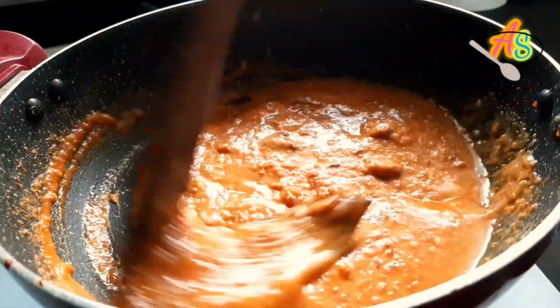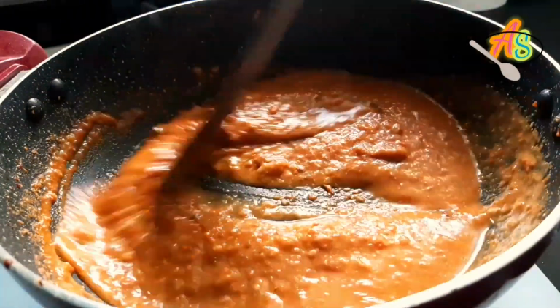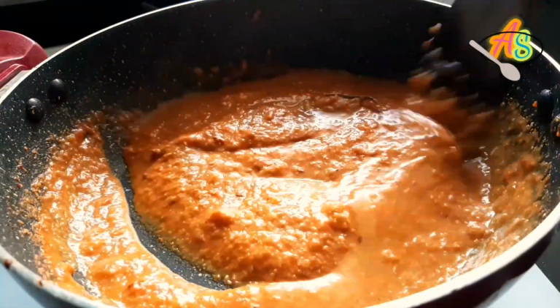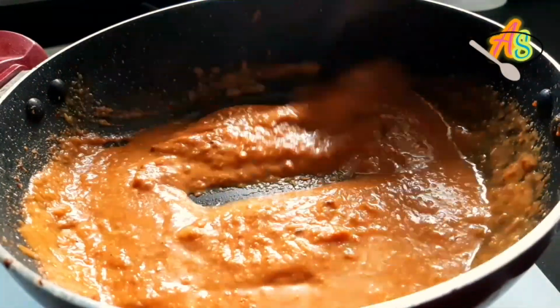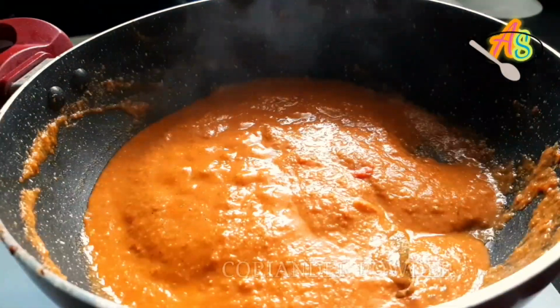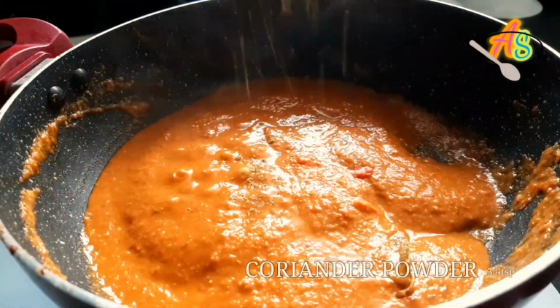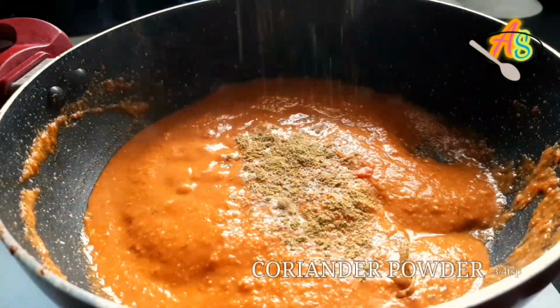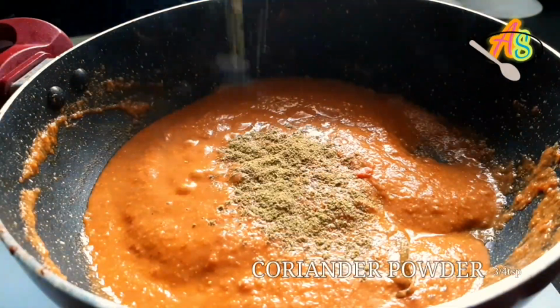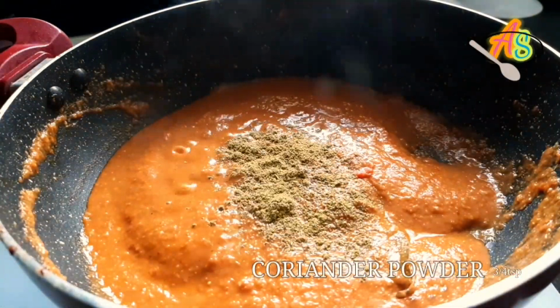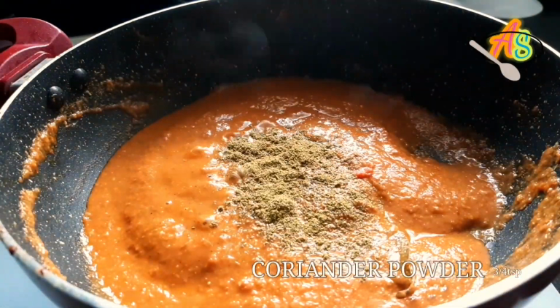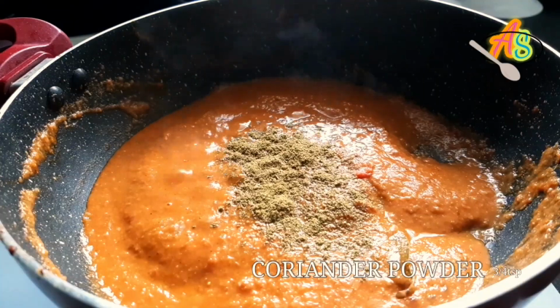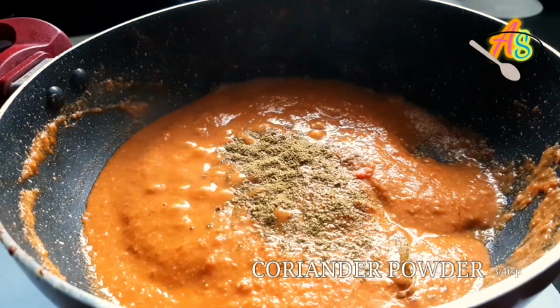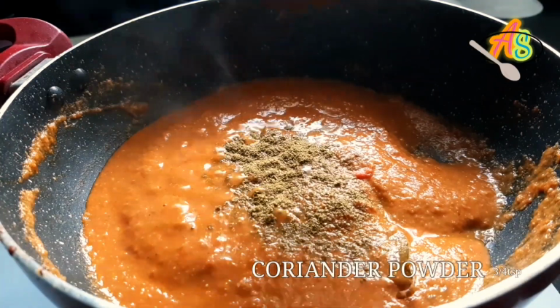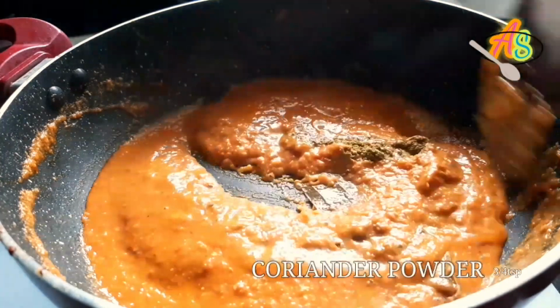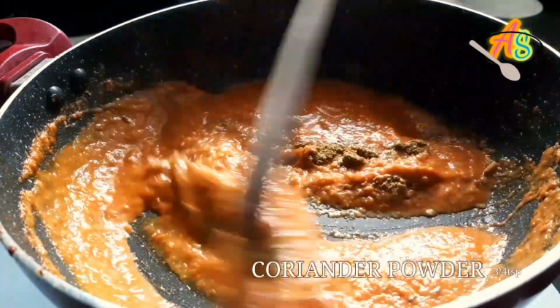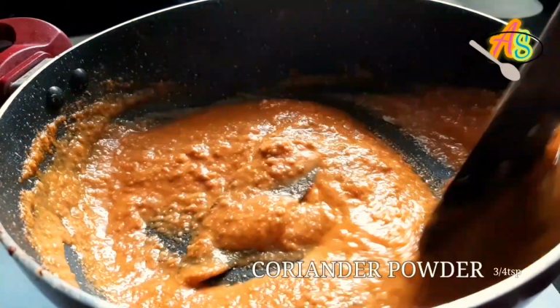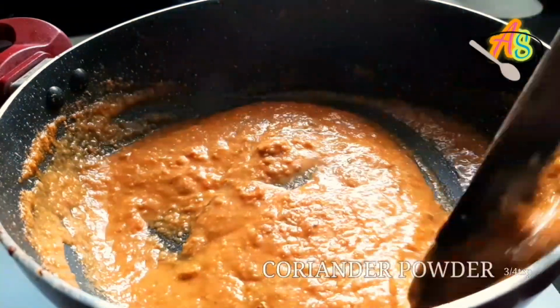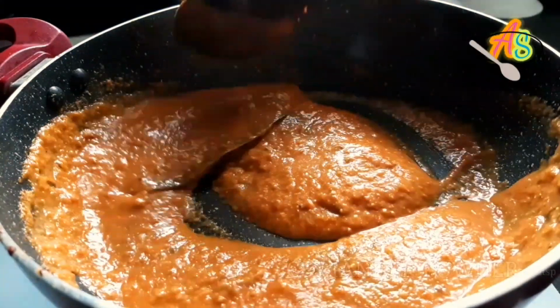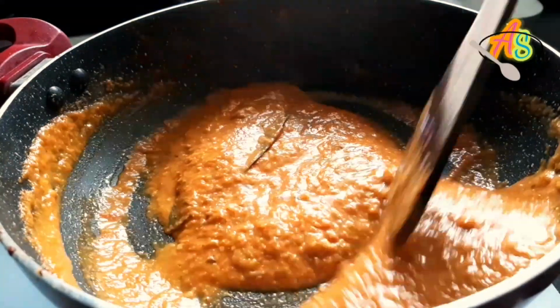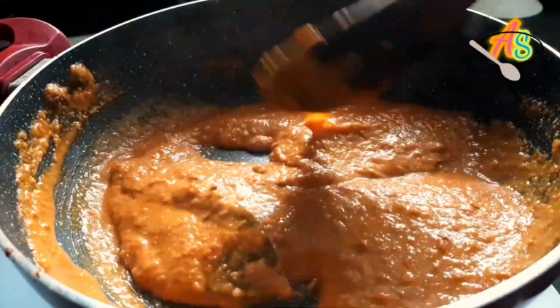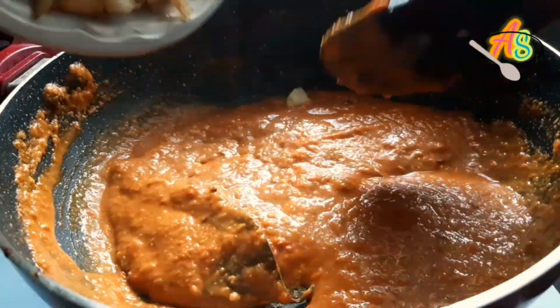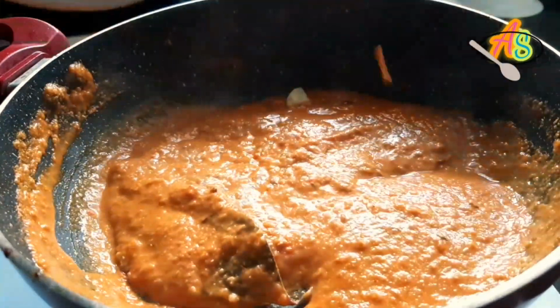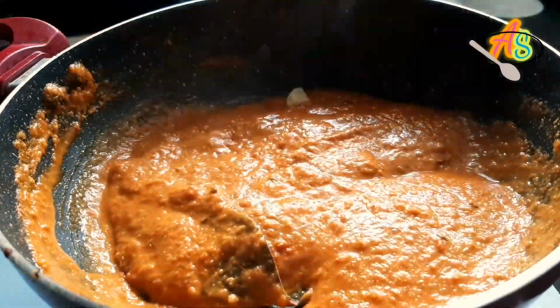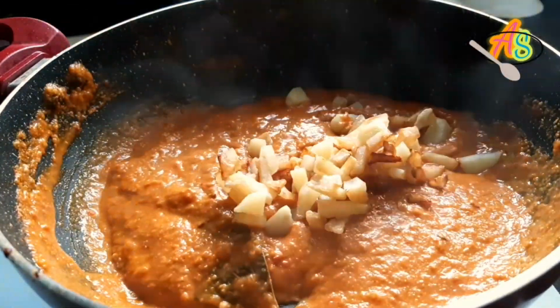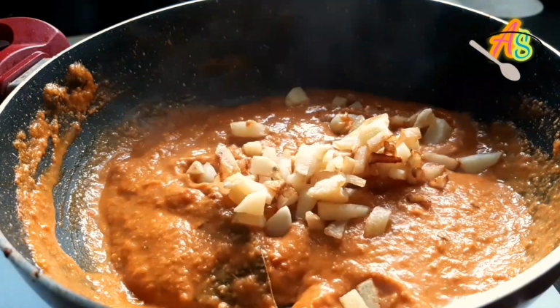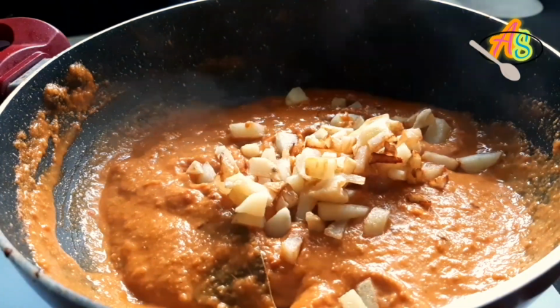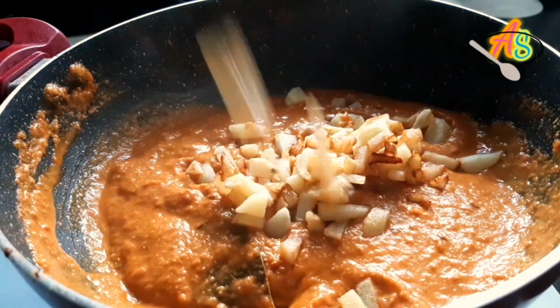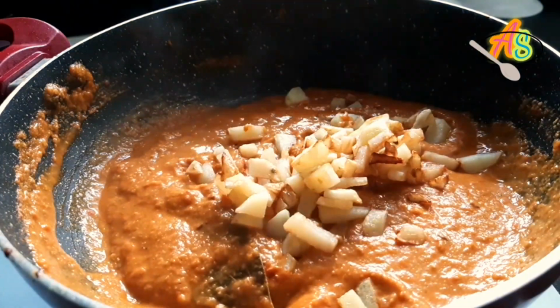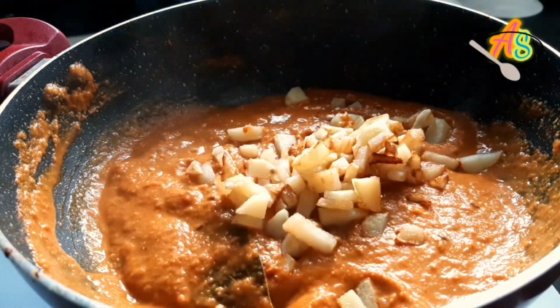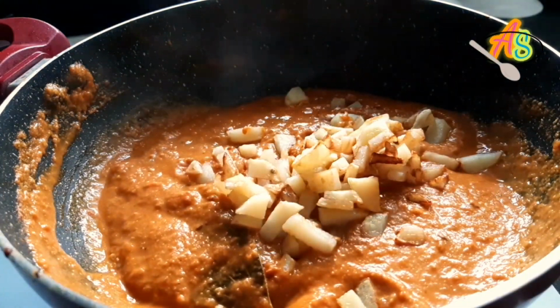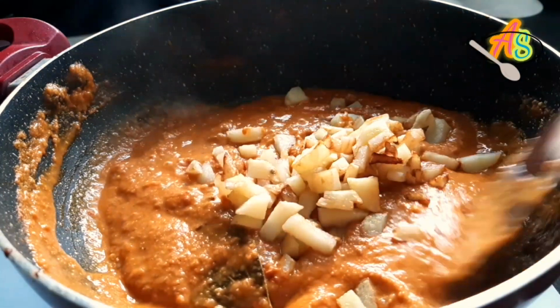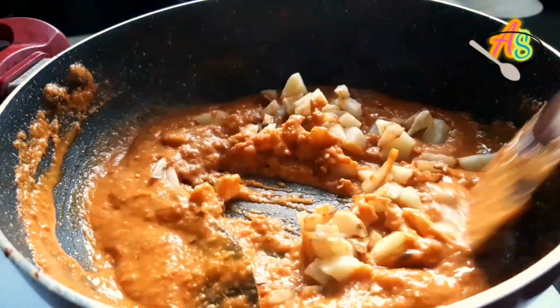Here I'm using homemade coriander powder — you can also use the coriander powder available in the market. Now it's time to add the fried potatoes and cauliflower.